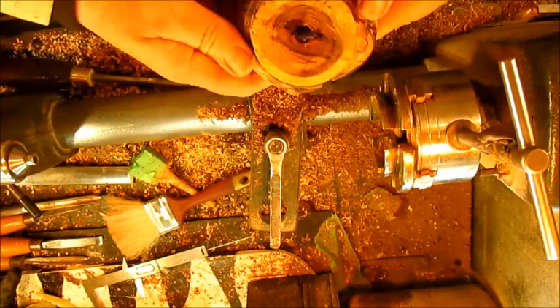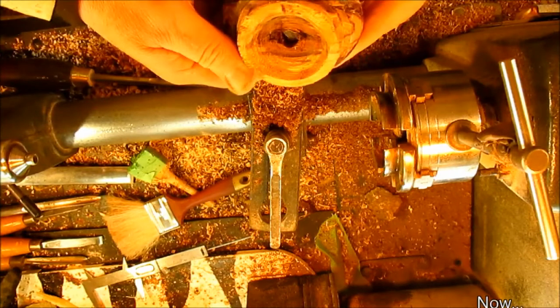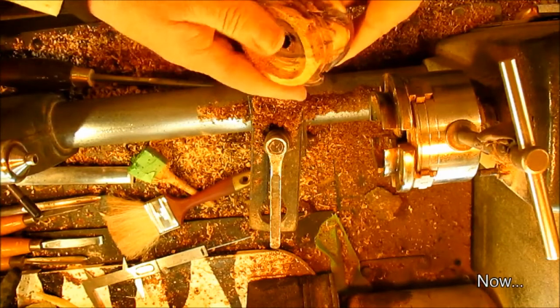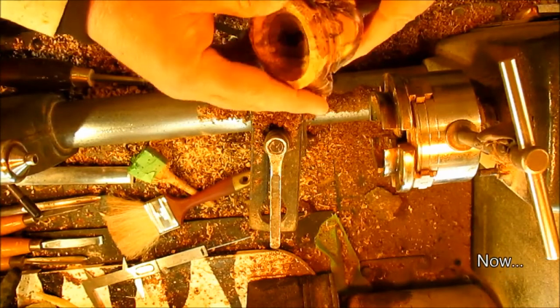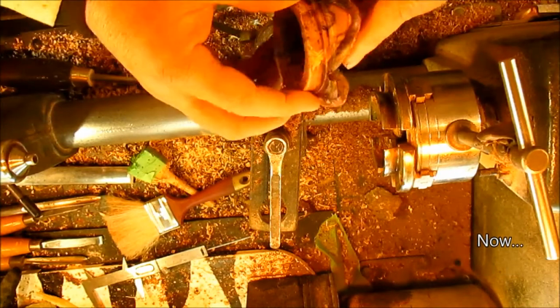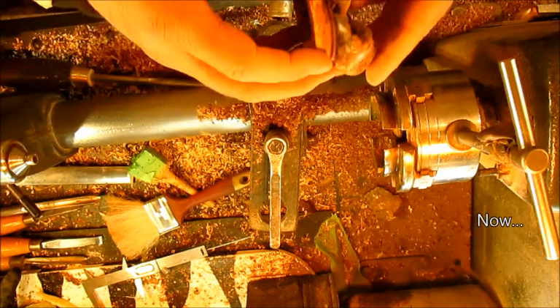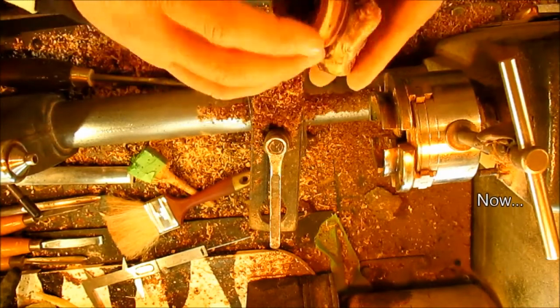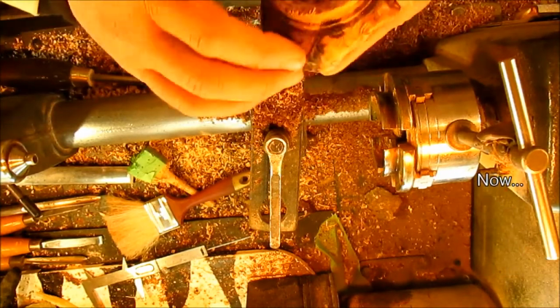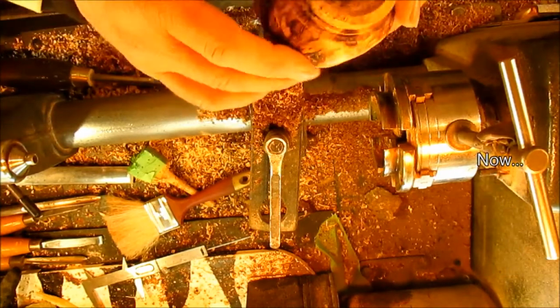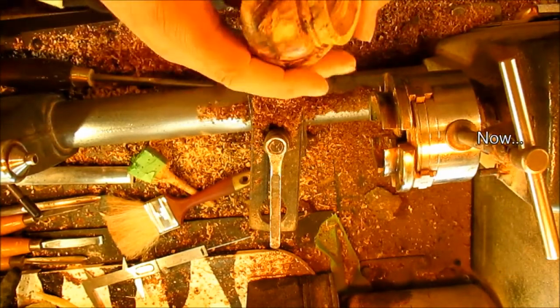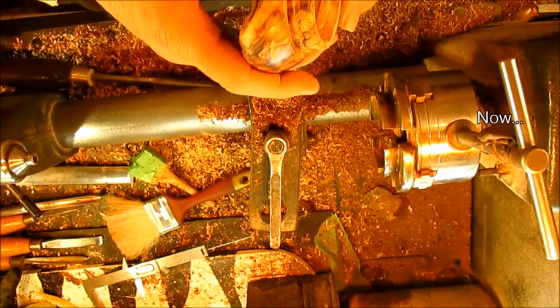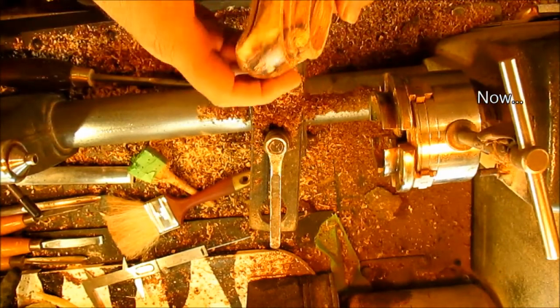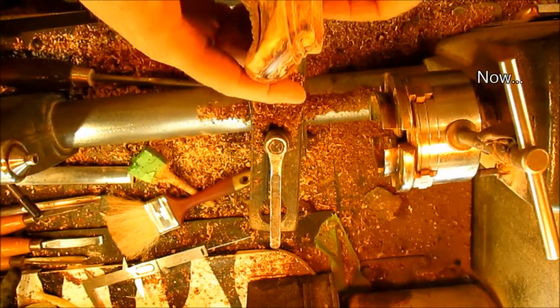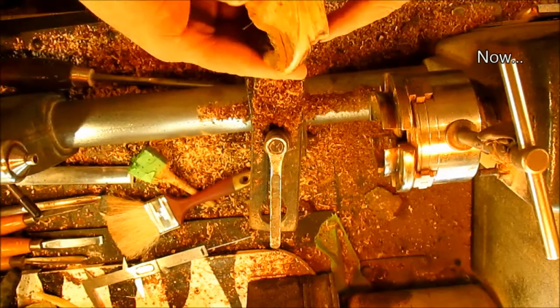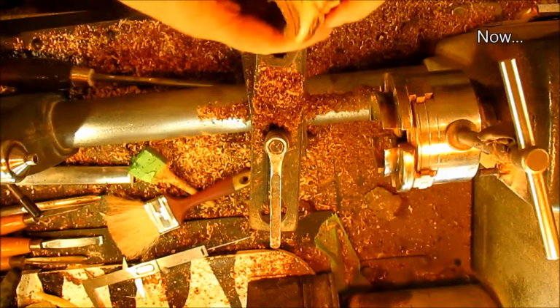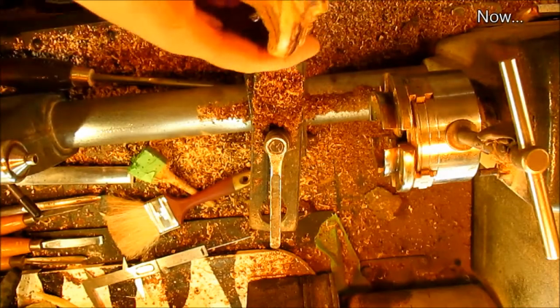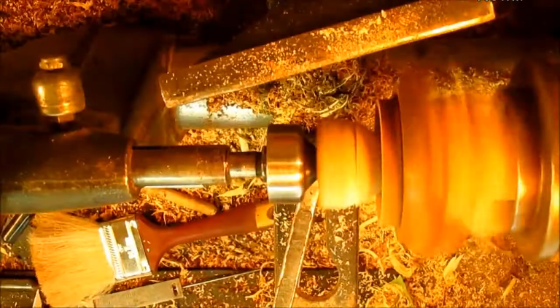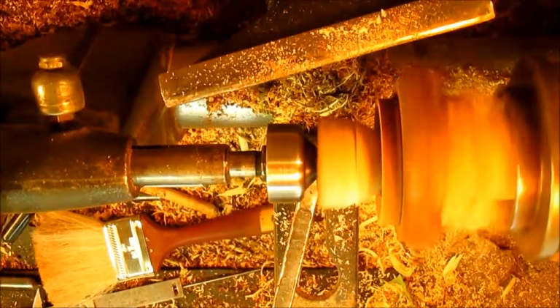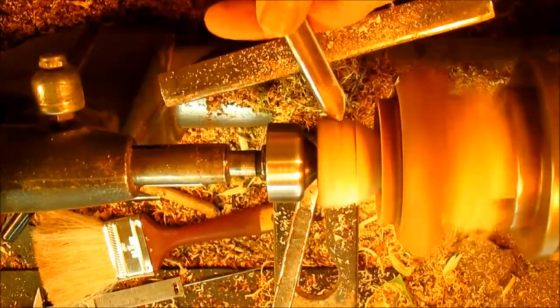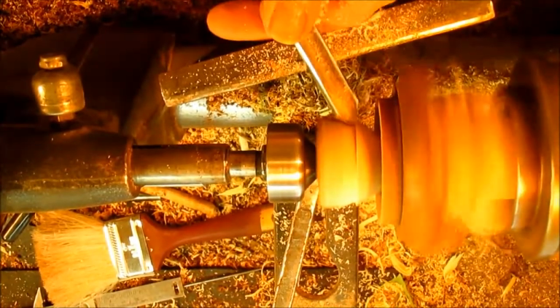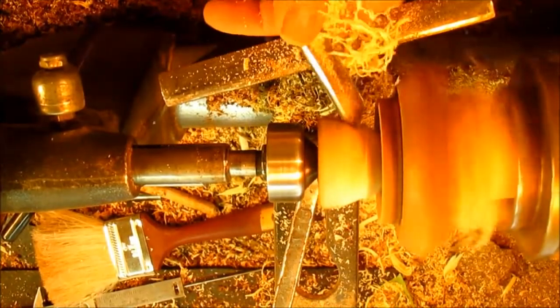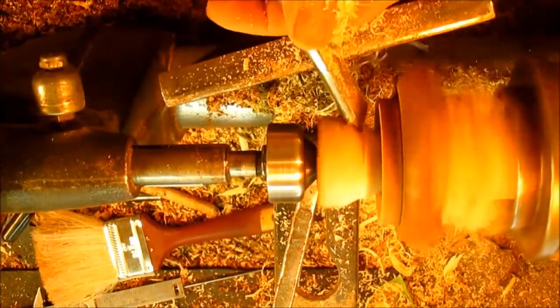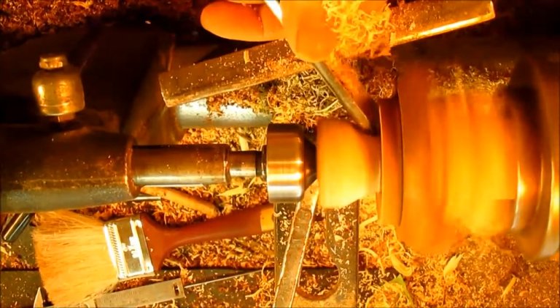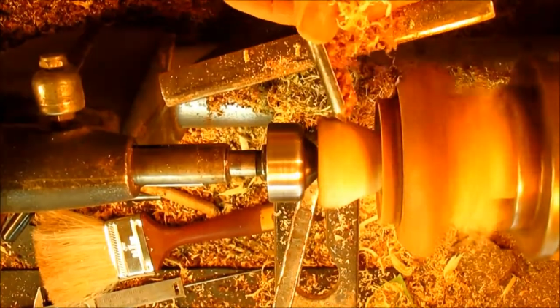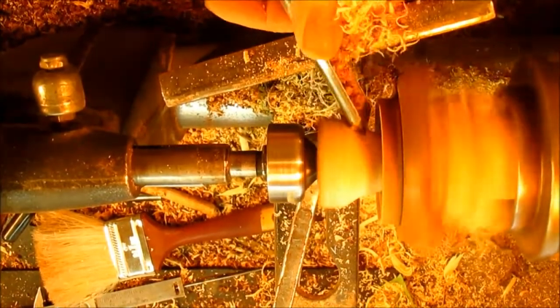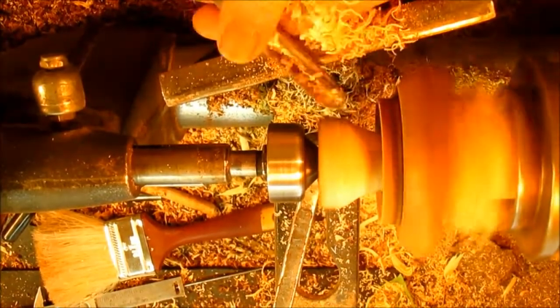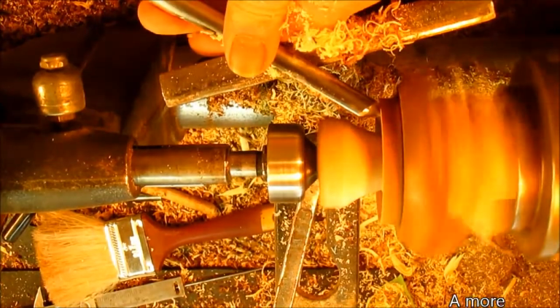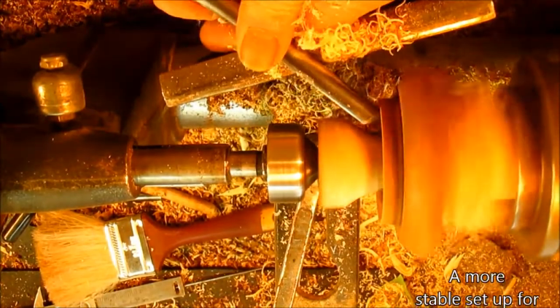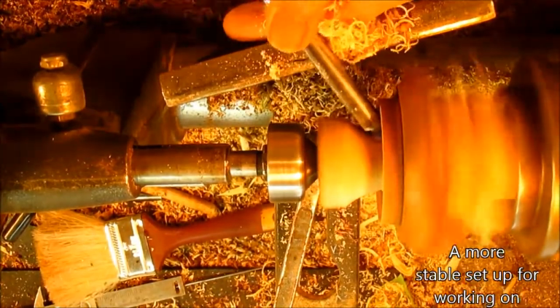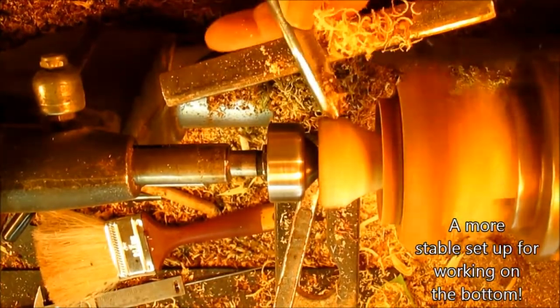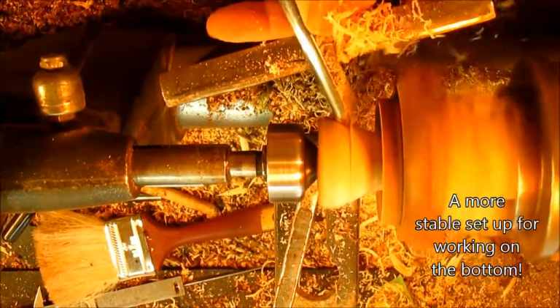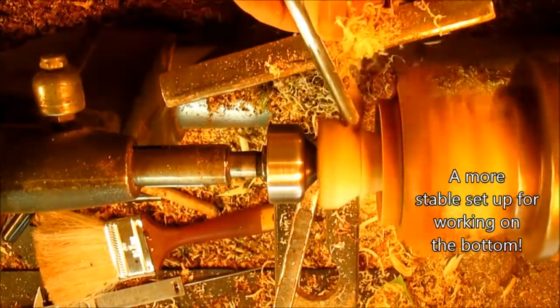Okay, we'll set up for working on the bottom.